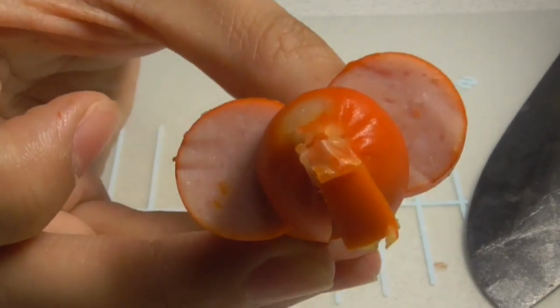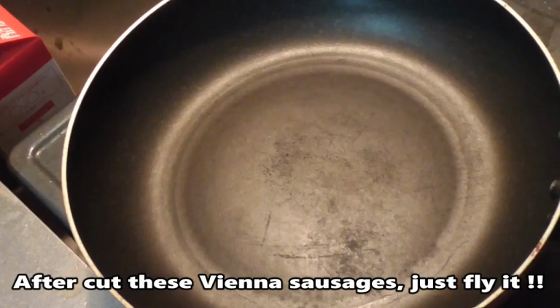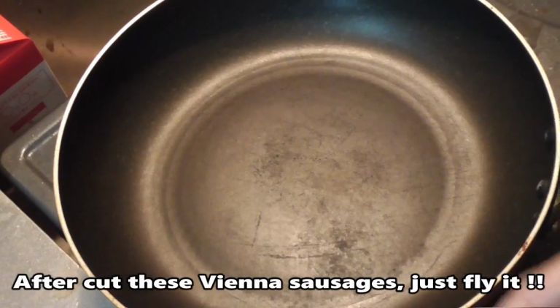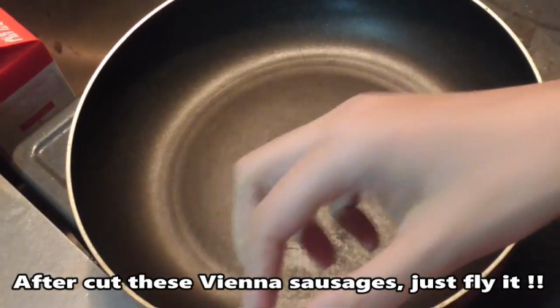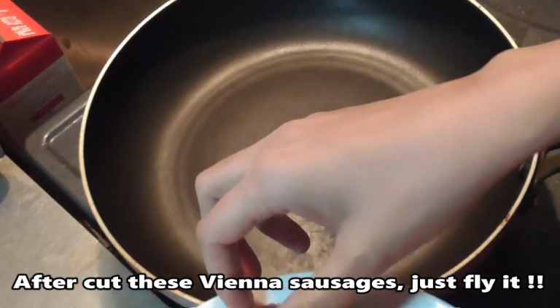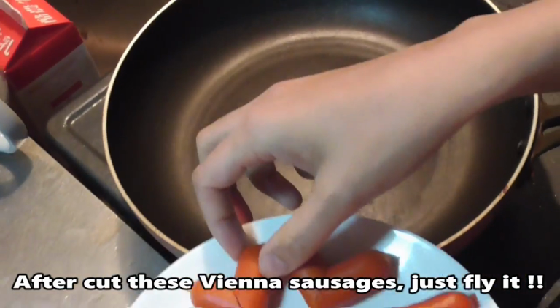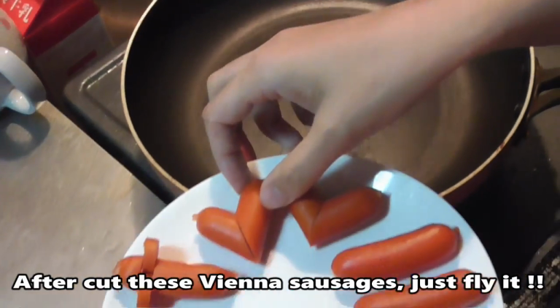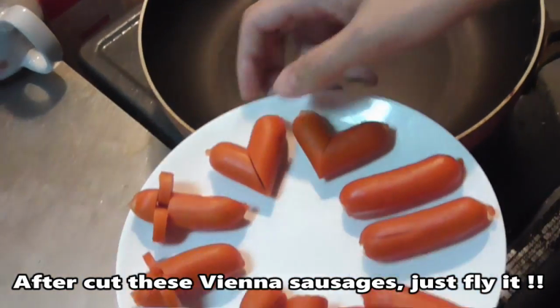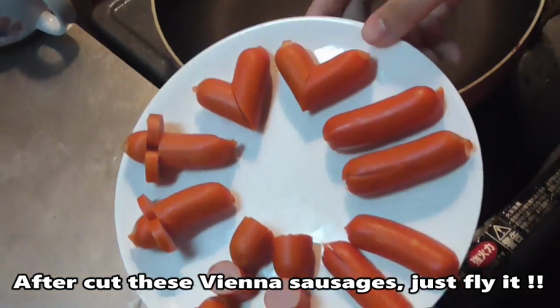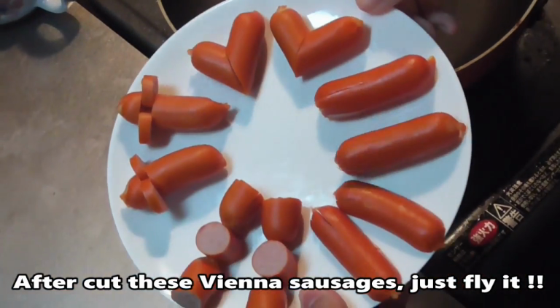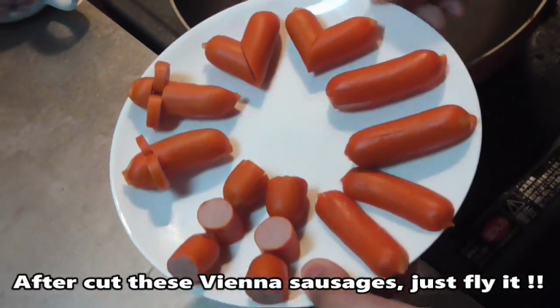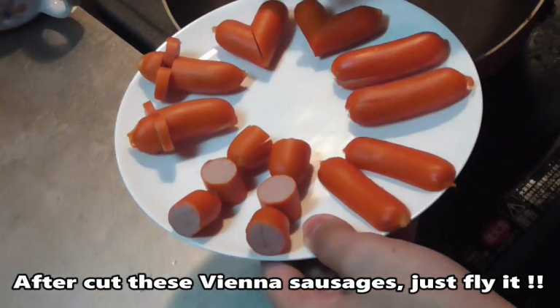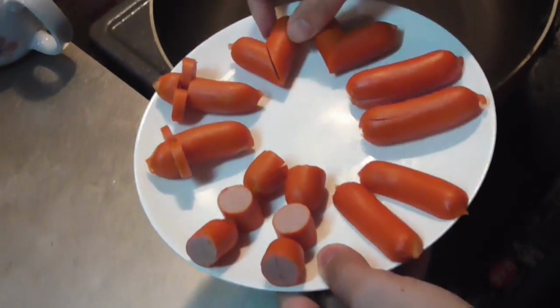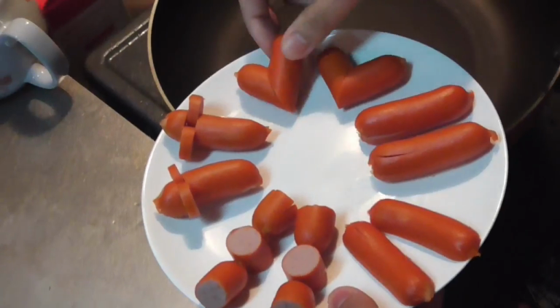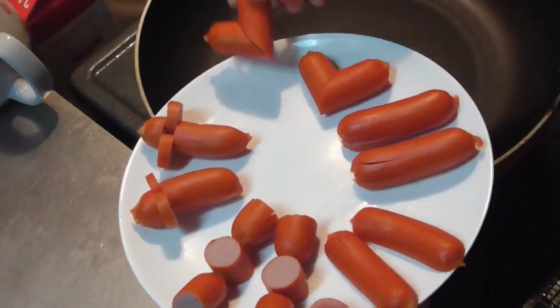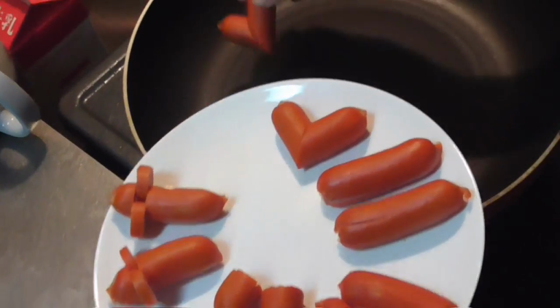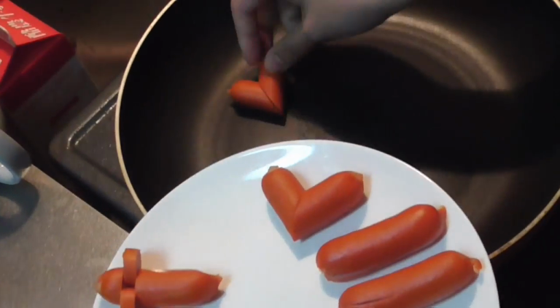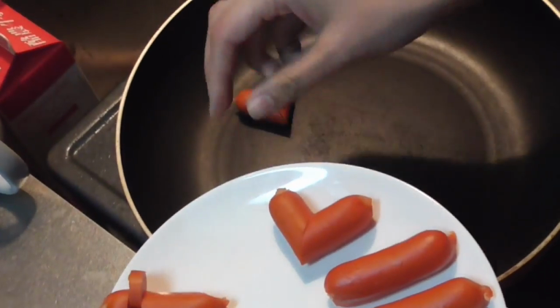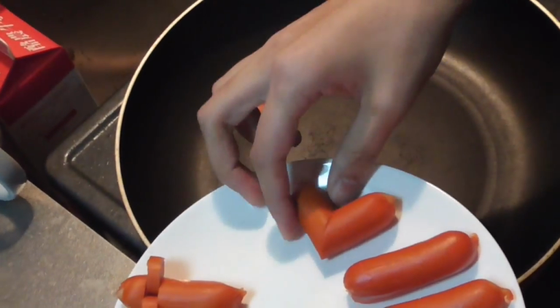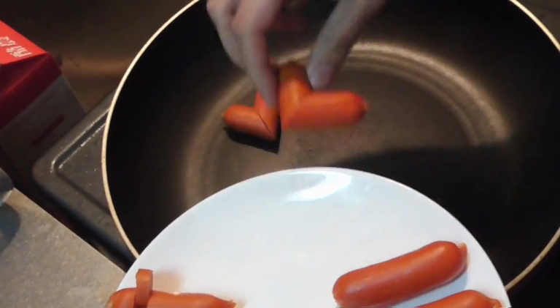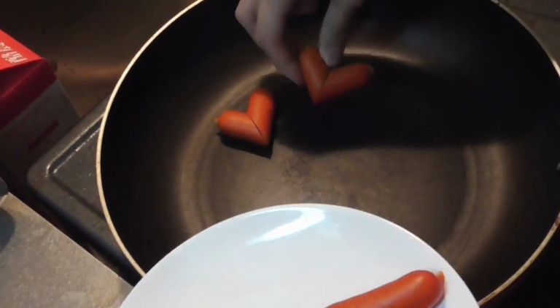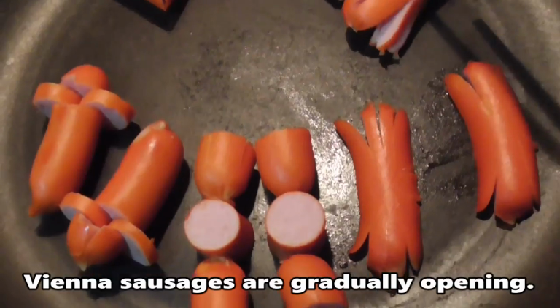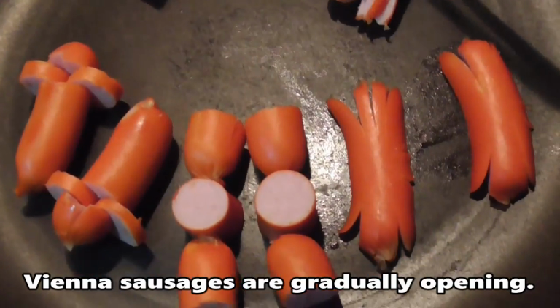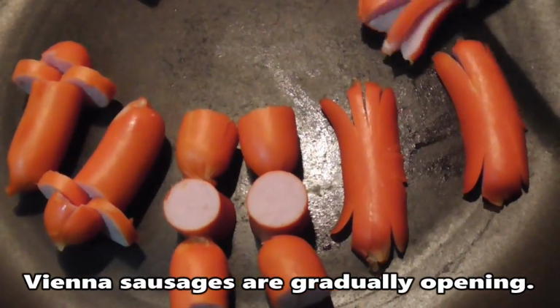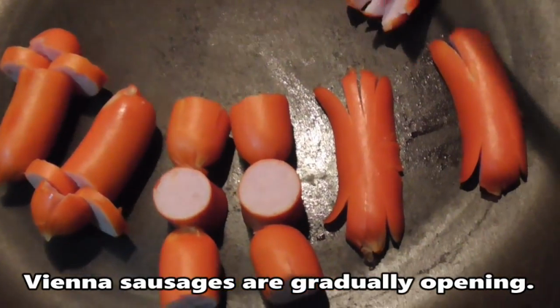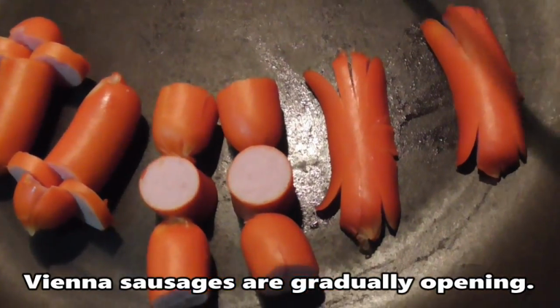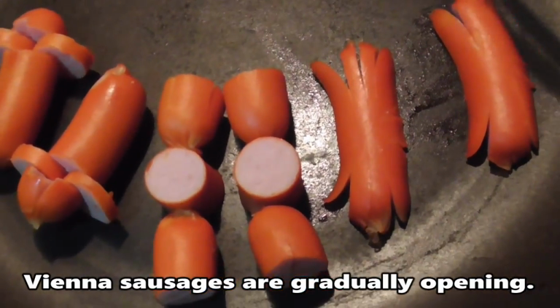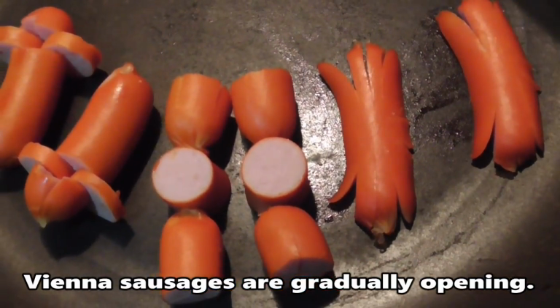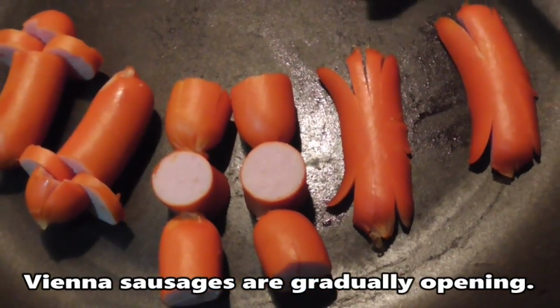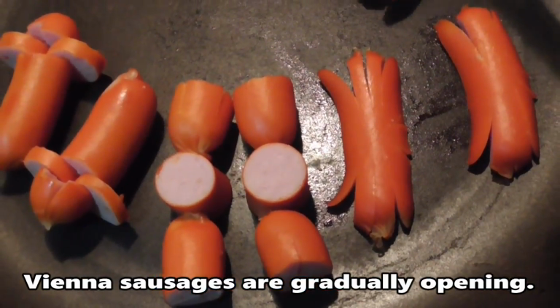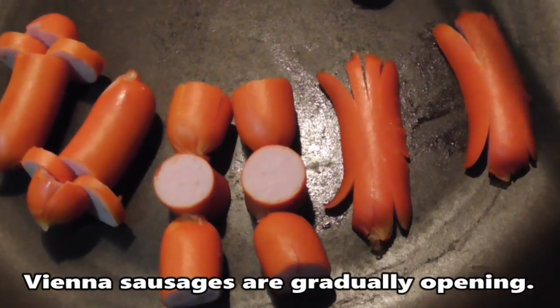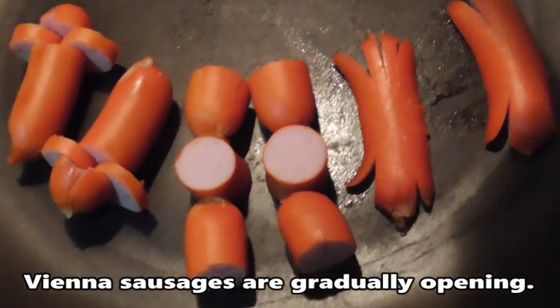After cutting these Vienna sausages, just fry them. Vienna sausages are gradually opening.